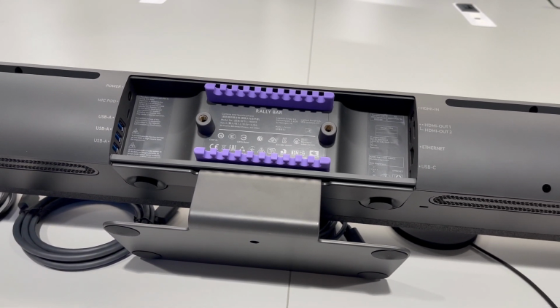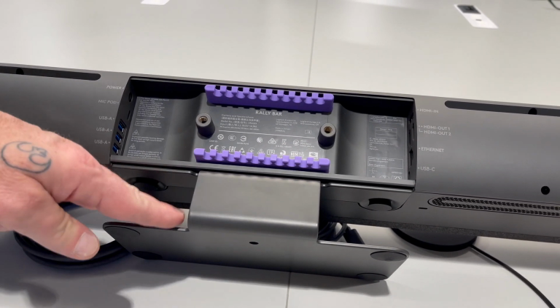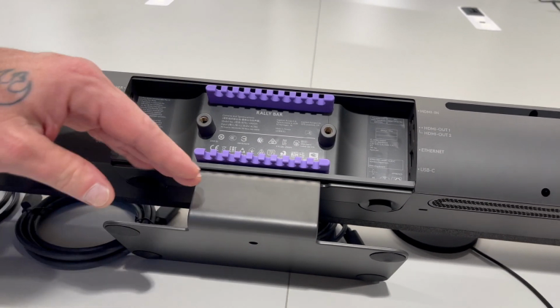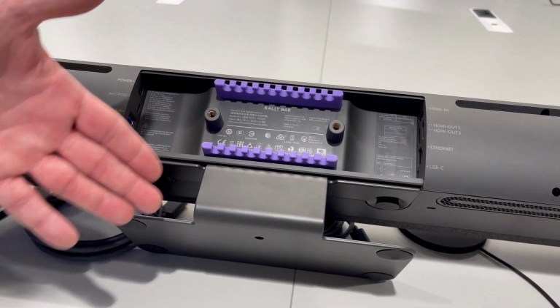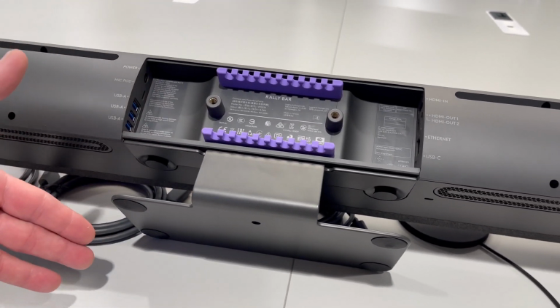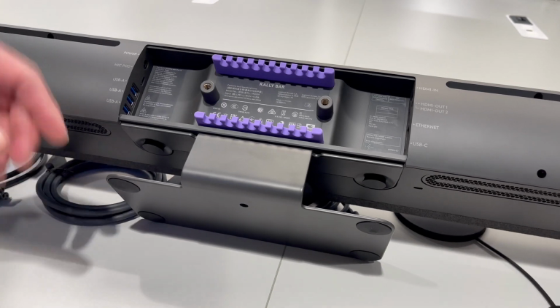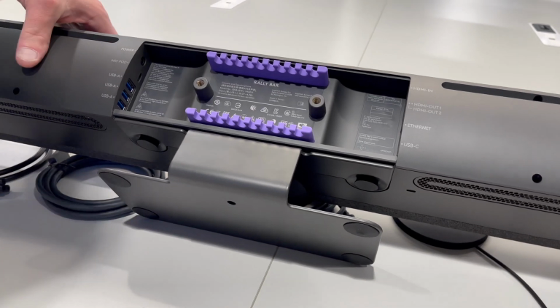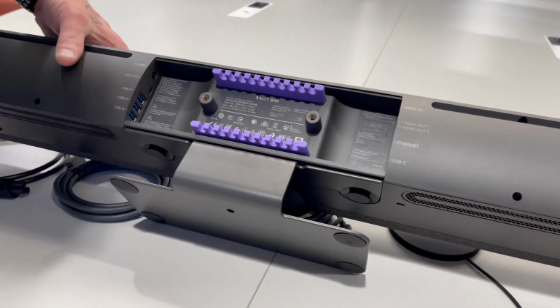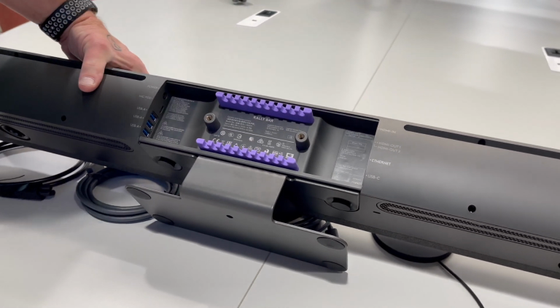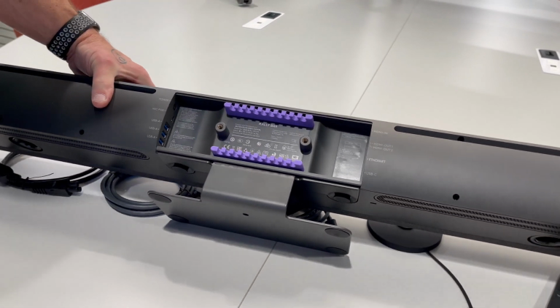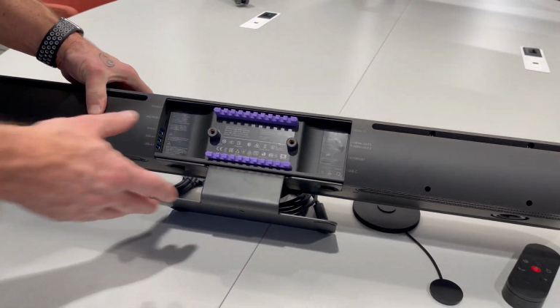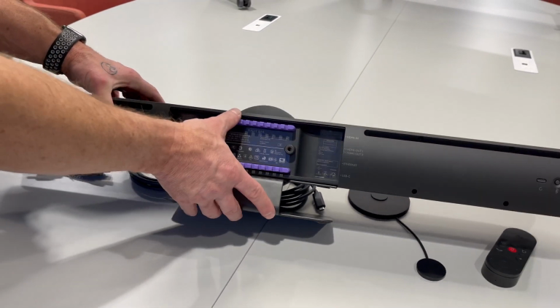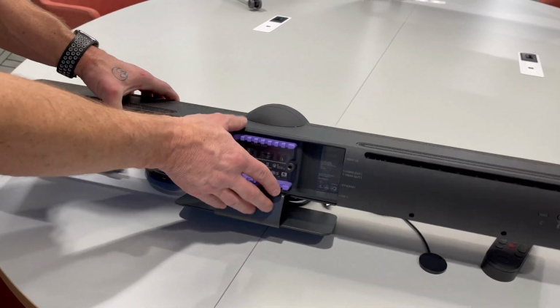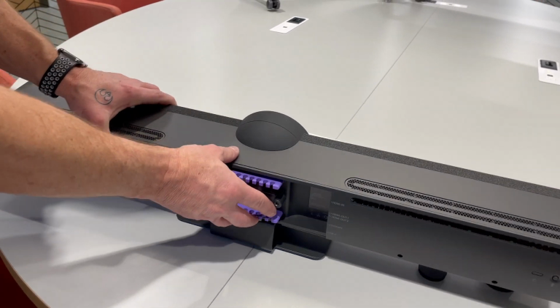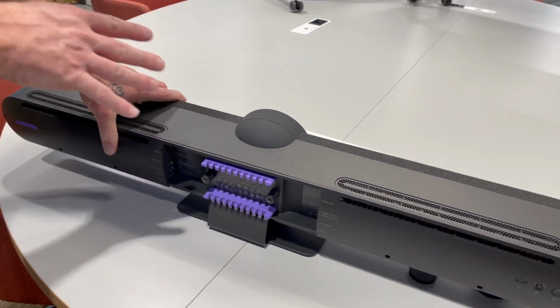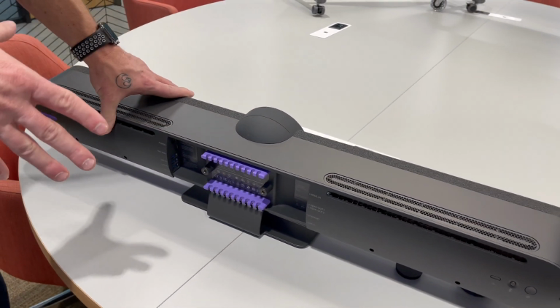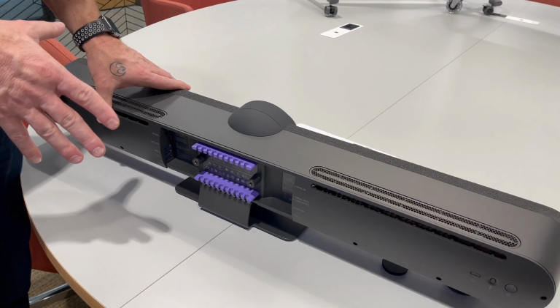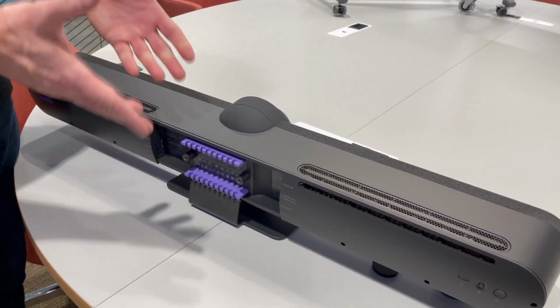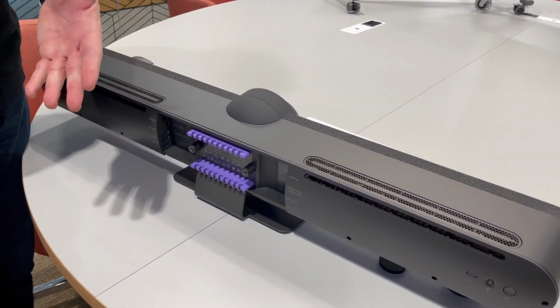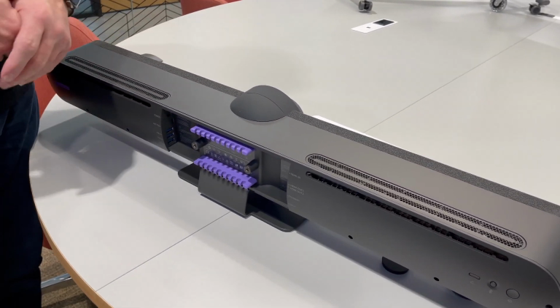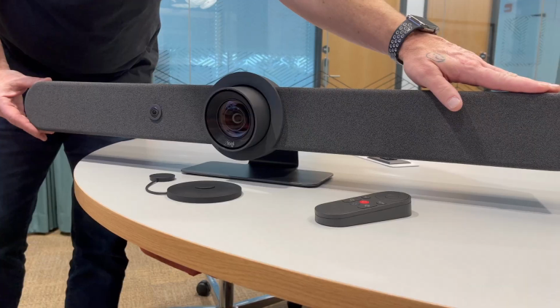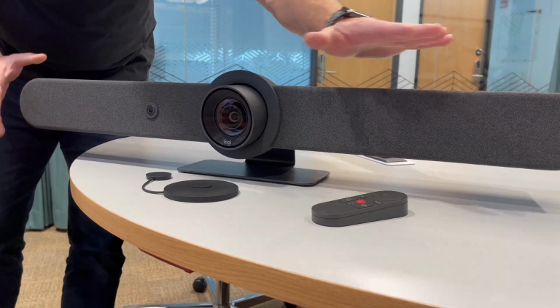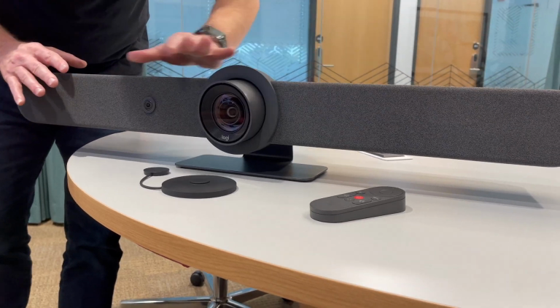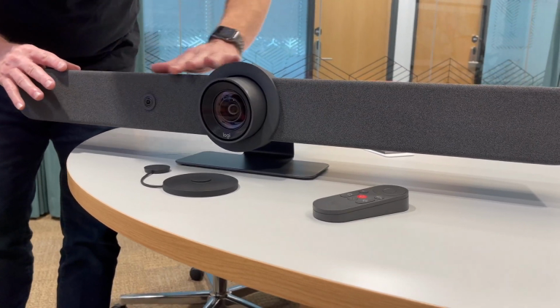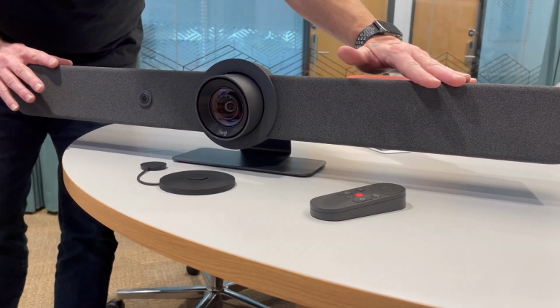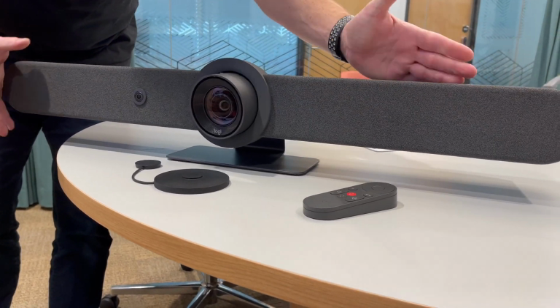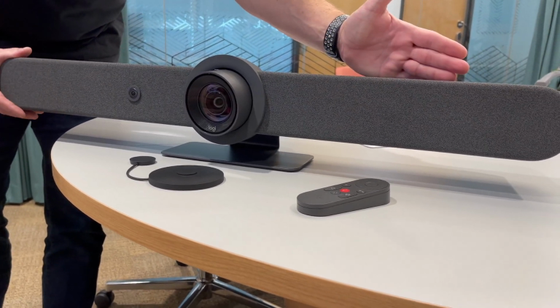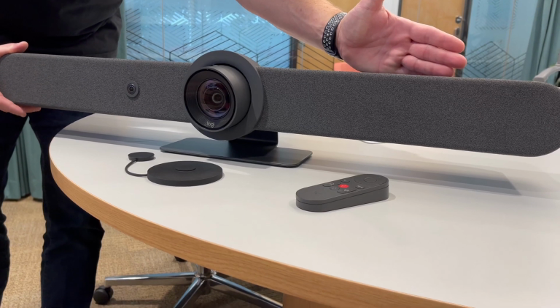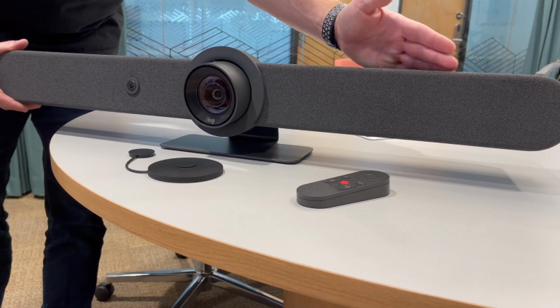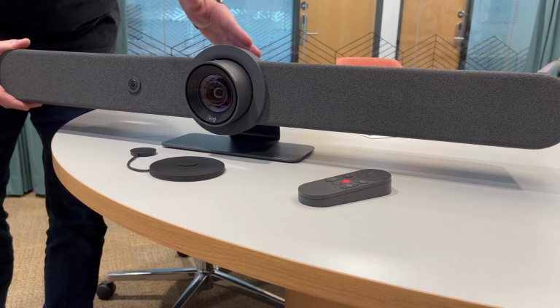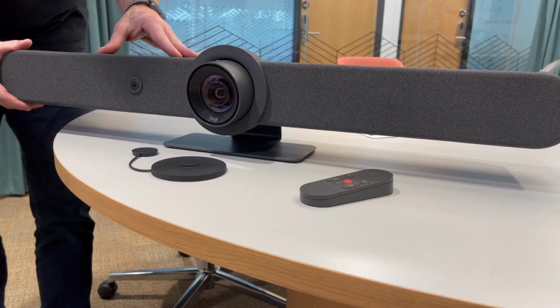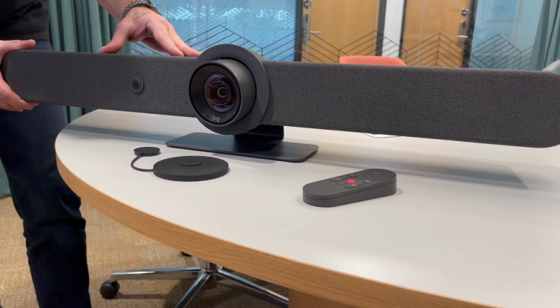It comes with a stand. Of course, you can remove the stand — we're going to put it on a stand in our room here. You can remove the stand, hang it above or below a monitor, or even wall mount it. As I mentioned, this is a mic array, but it also is a speaker bar. It has three speakers built into it.